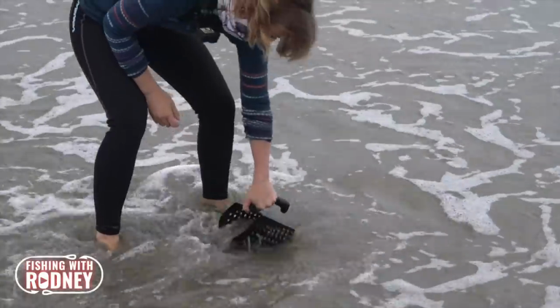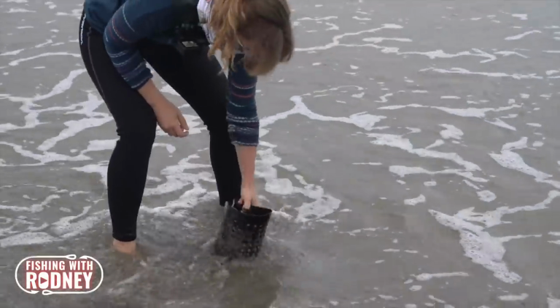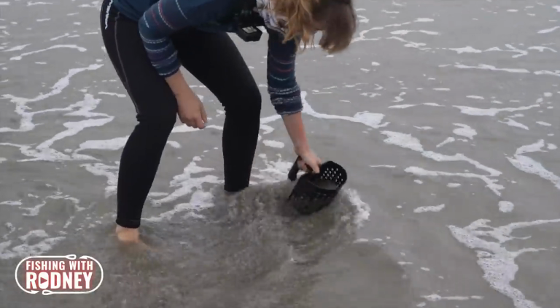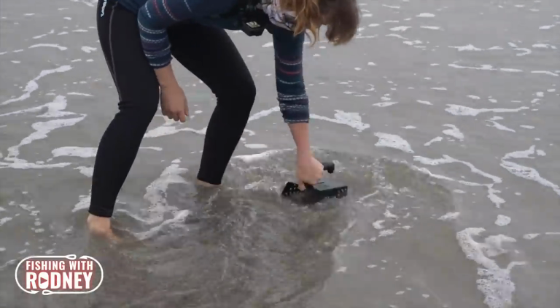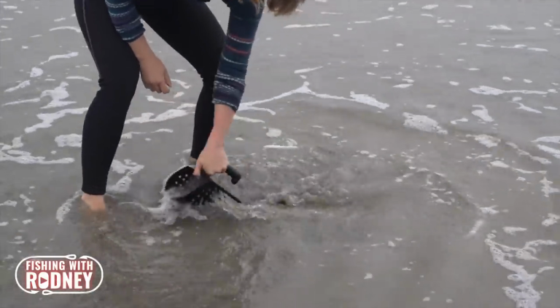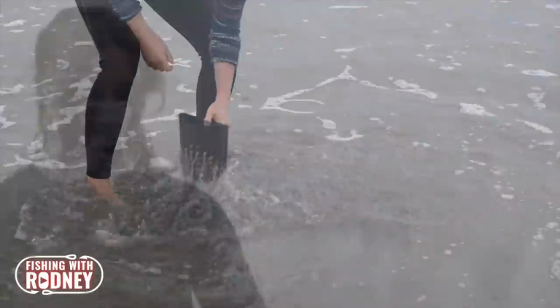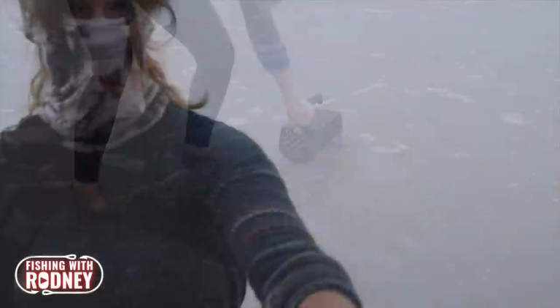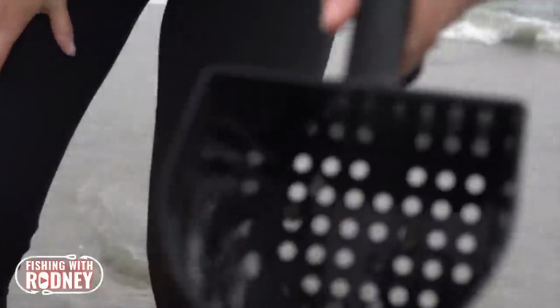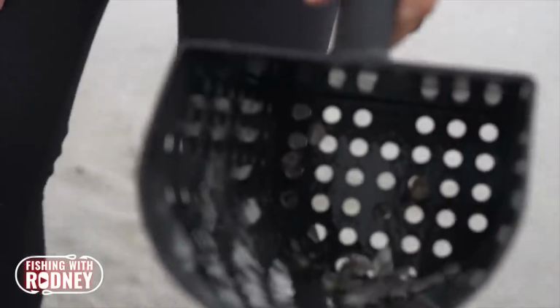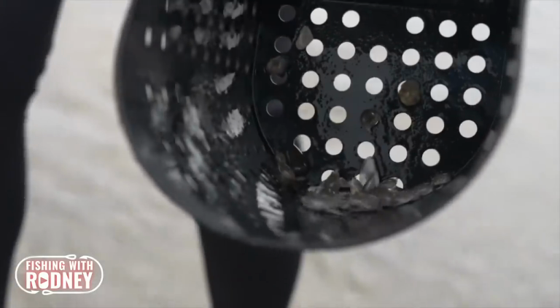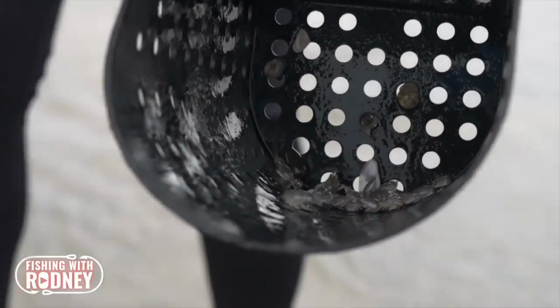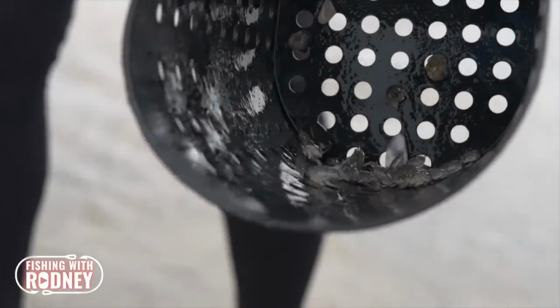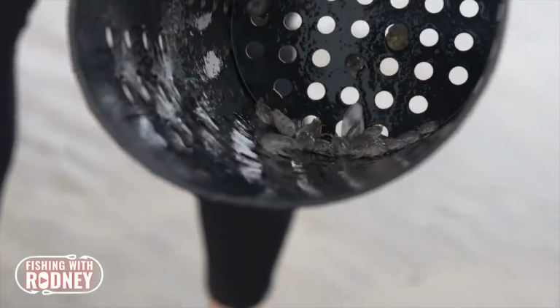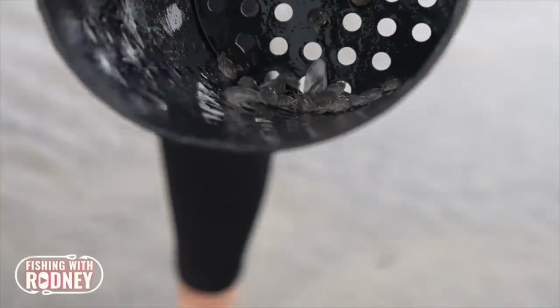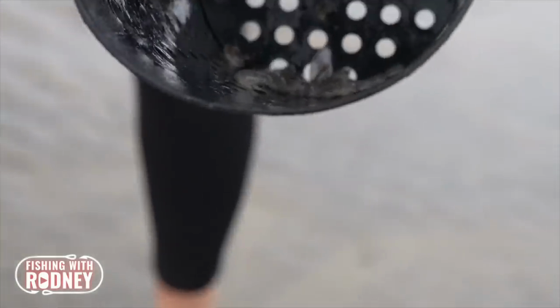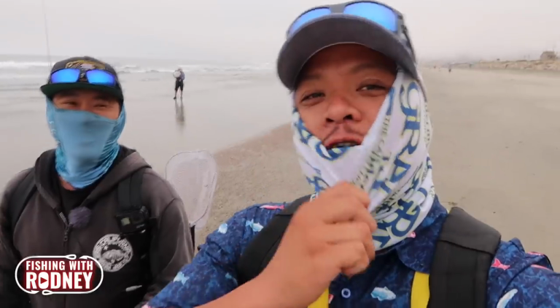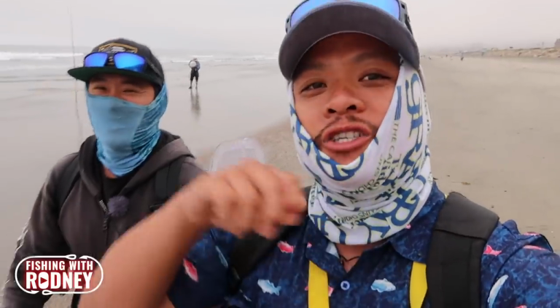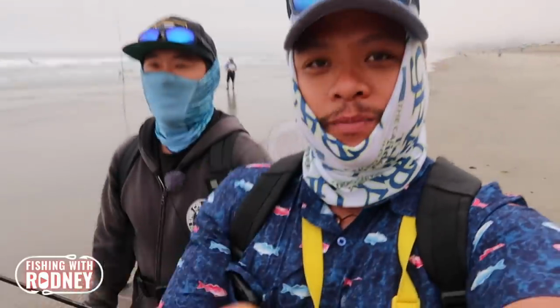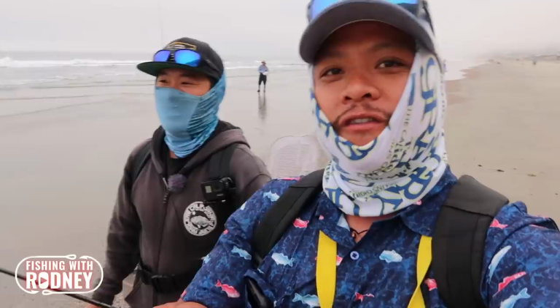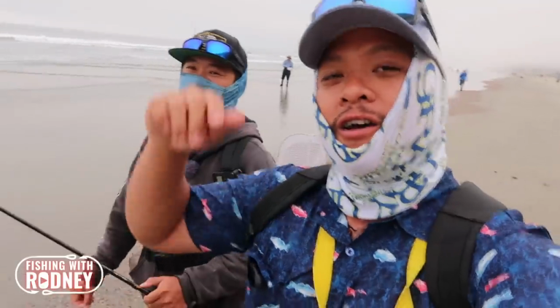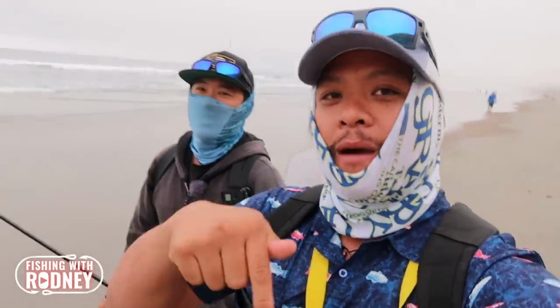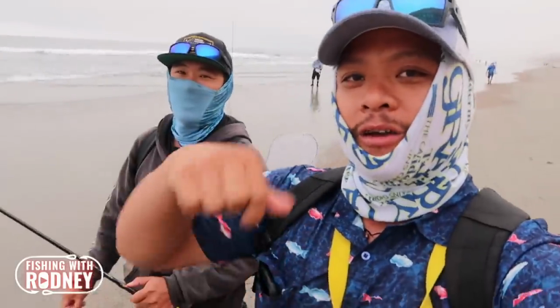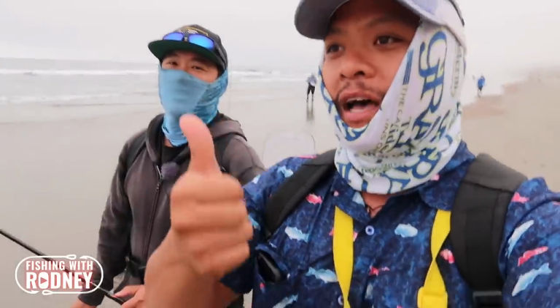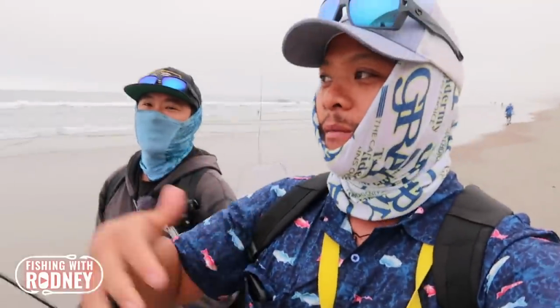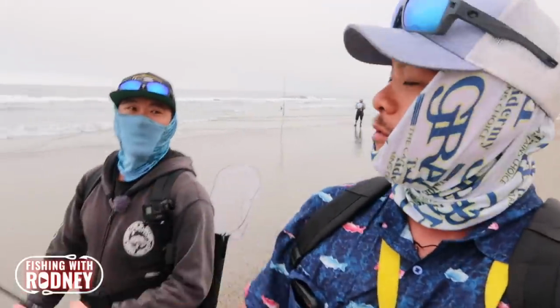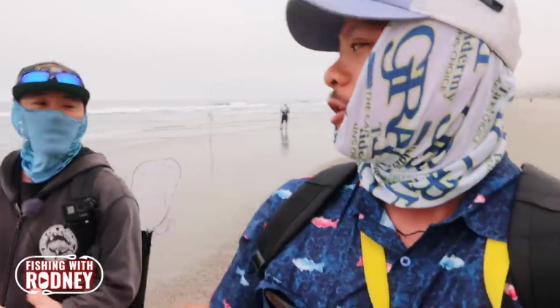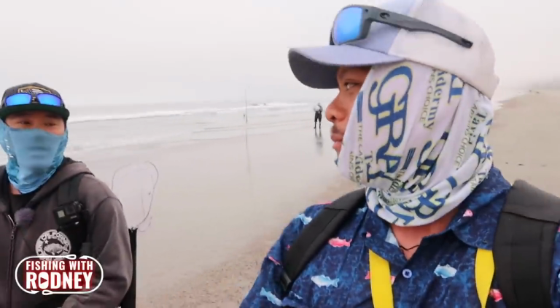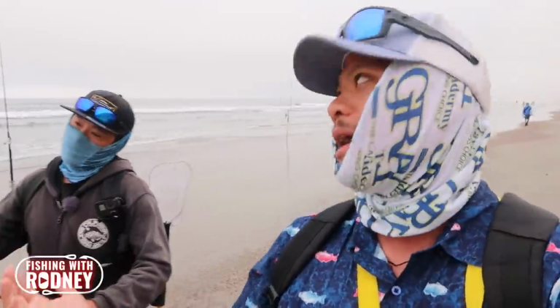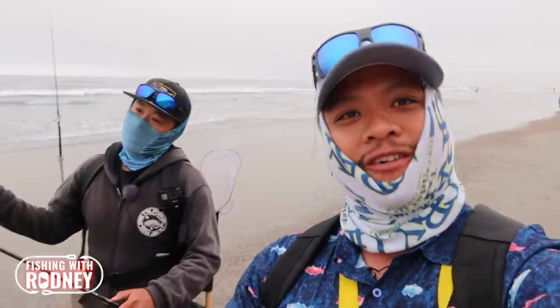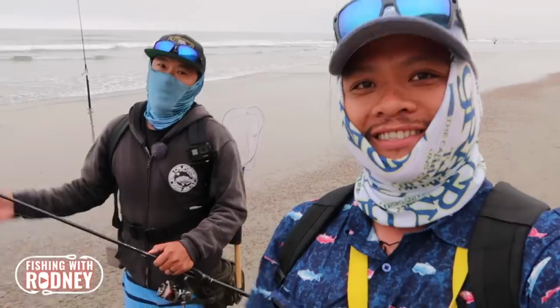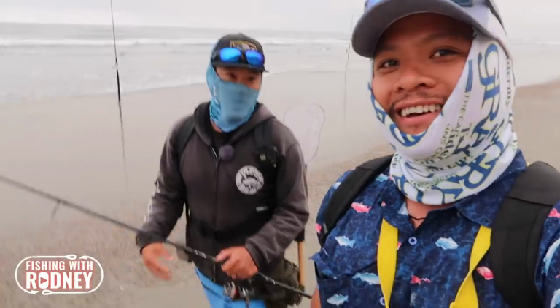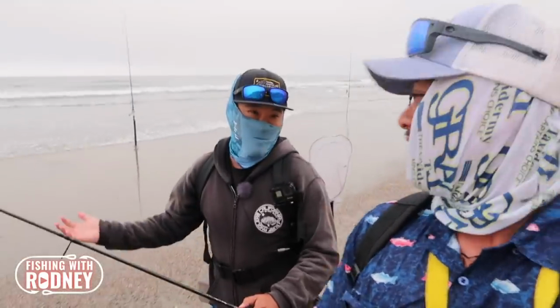Sand crabs are really good bait for the surf because that's the natural bait in the surf for big-sized Corbina. If you enjoy this particular video, give me a comment below, give me a thumbs up, and then maybe we'll do more collaboration videos. Thank you for having me.